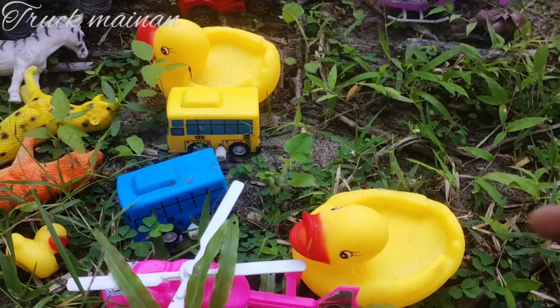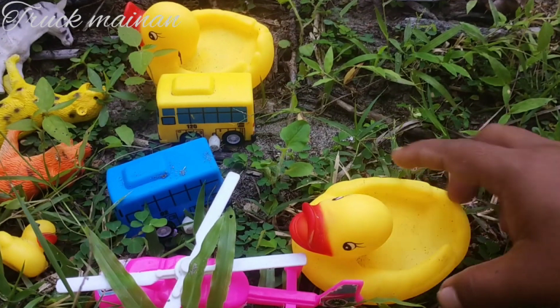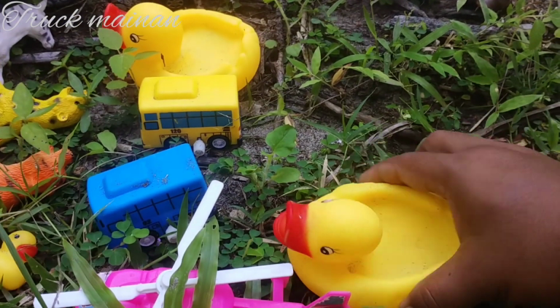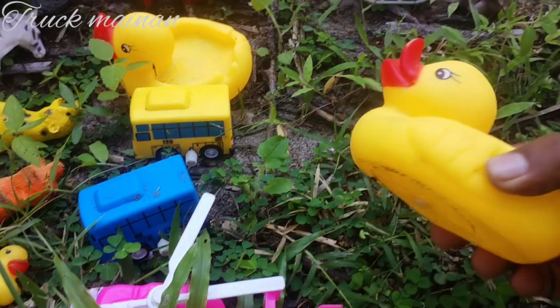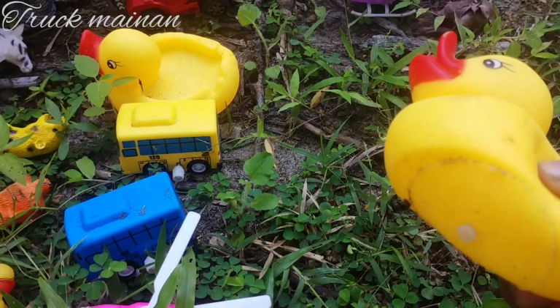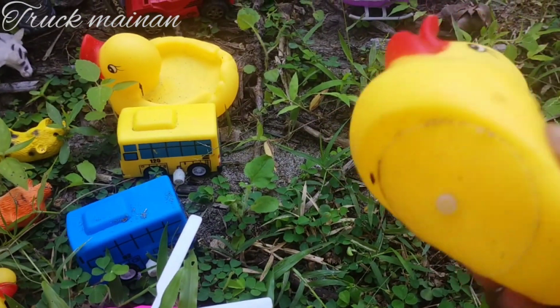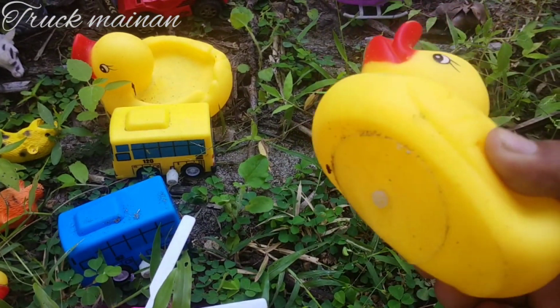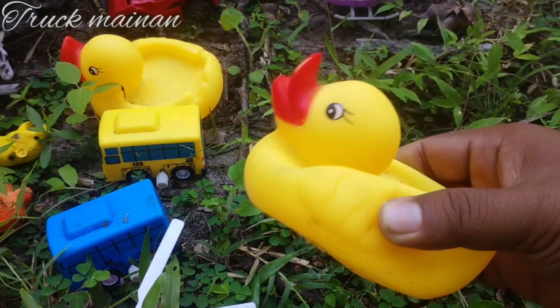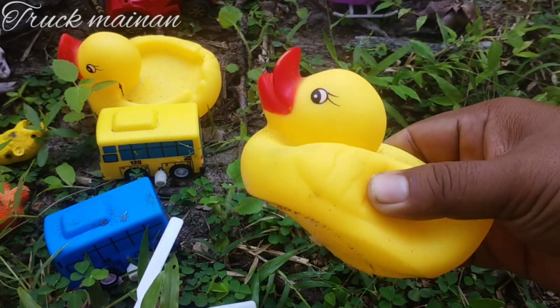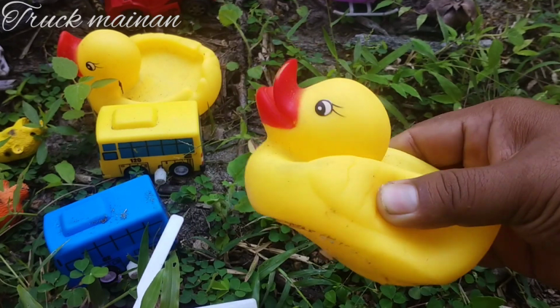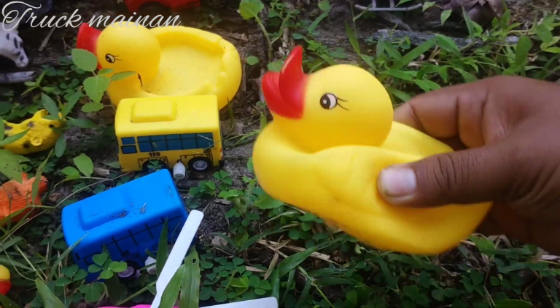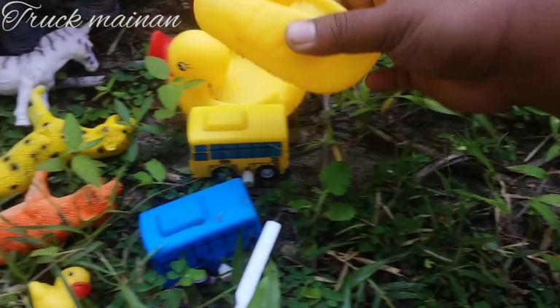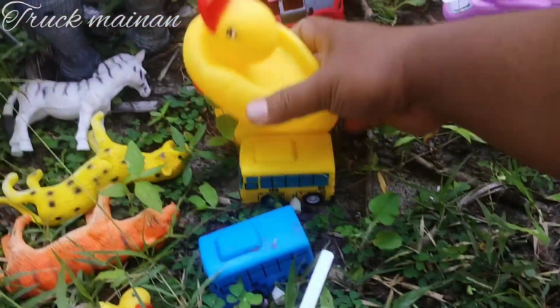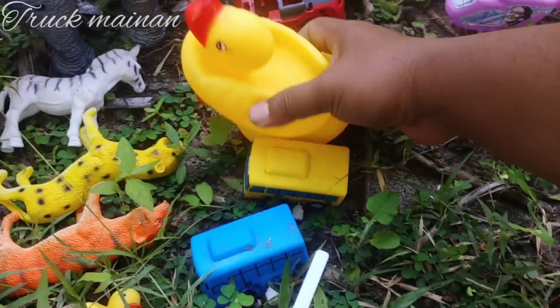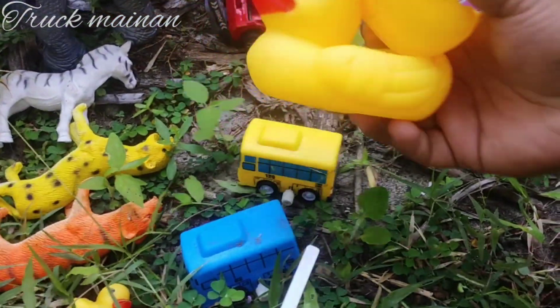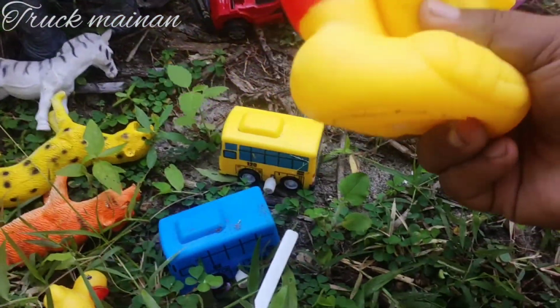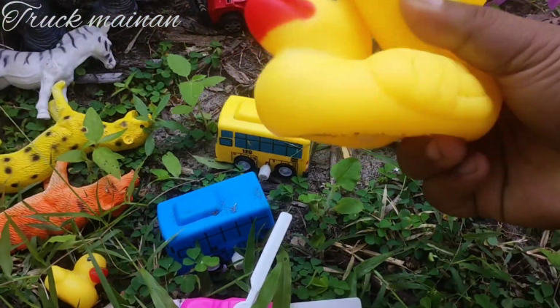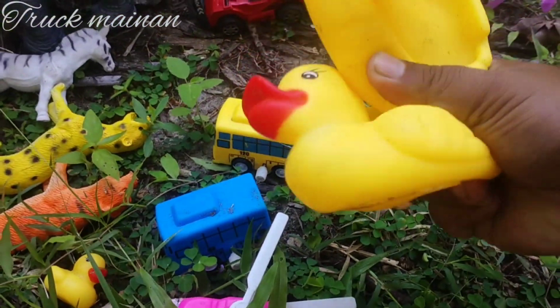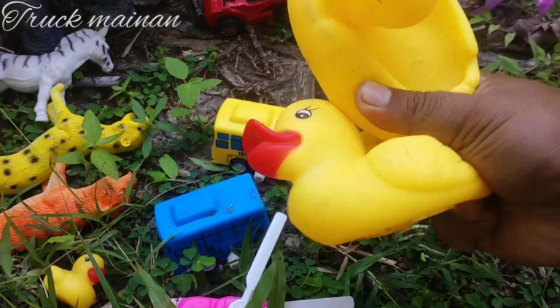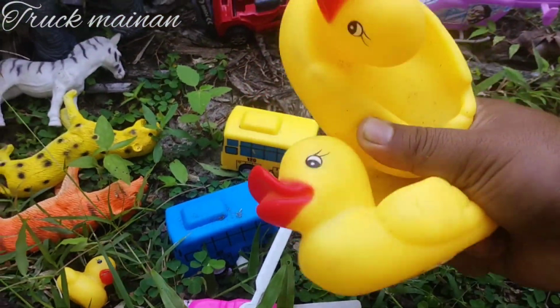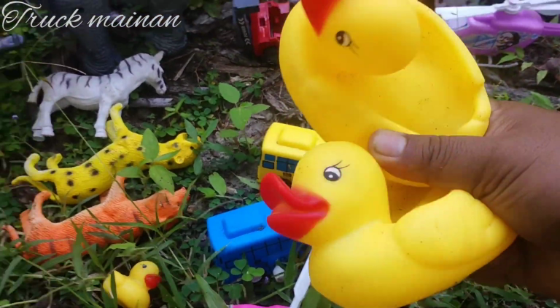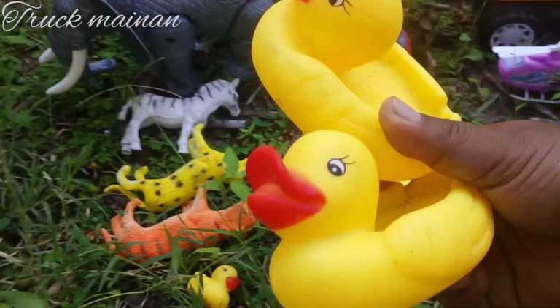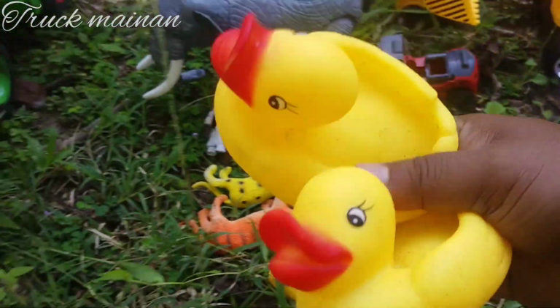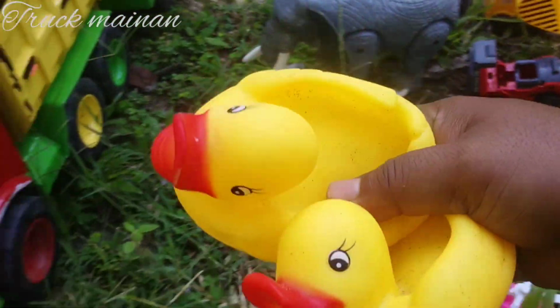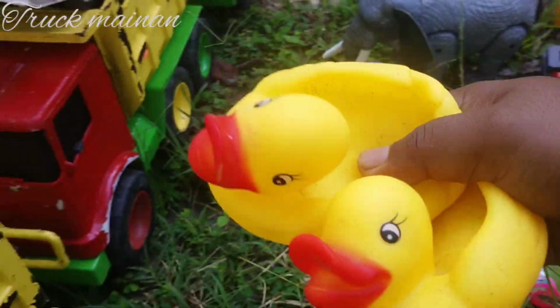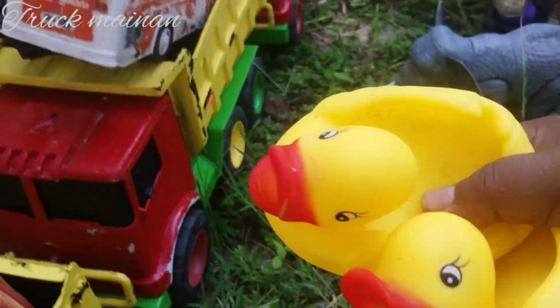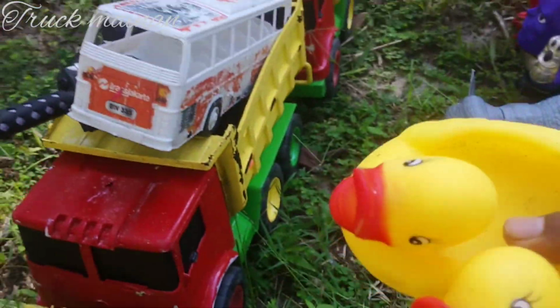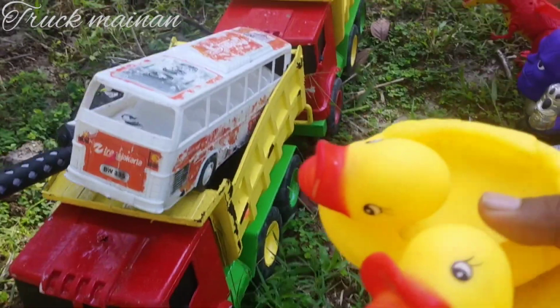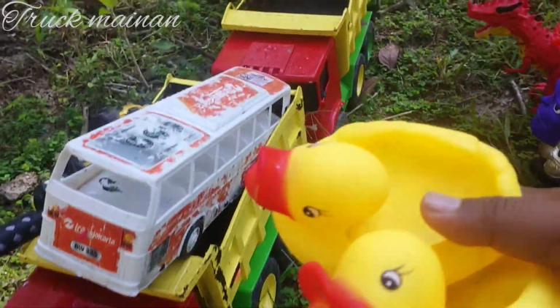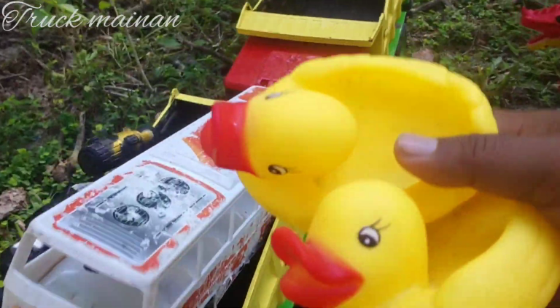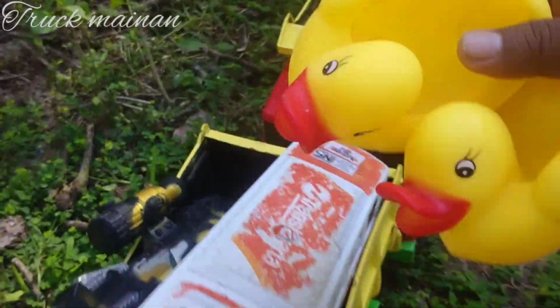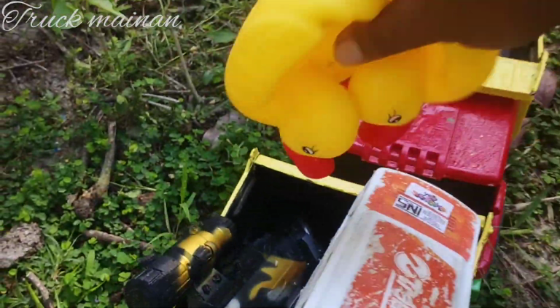Wow, di sini ada mainan bebek, teman-teman. Warna kuning. Wih, ada dua. Kita naikkan di truk, teman-teman.